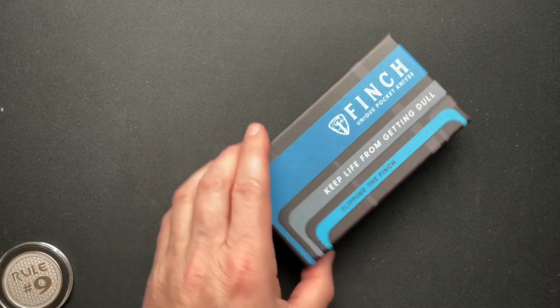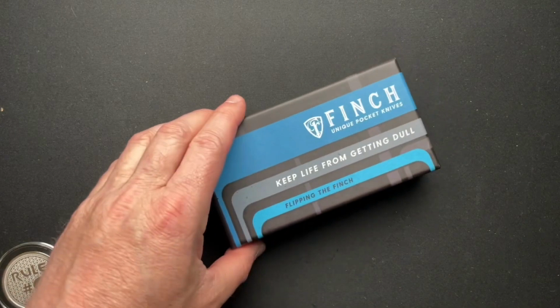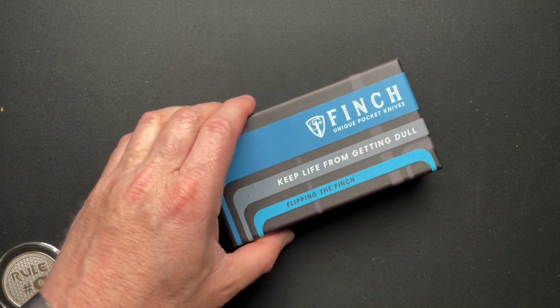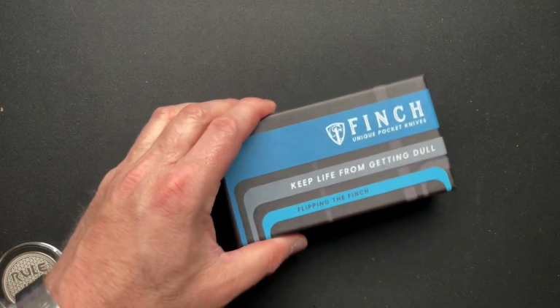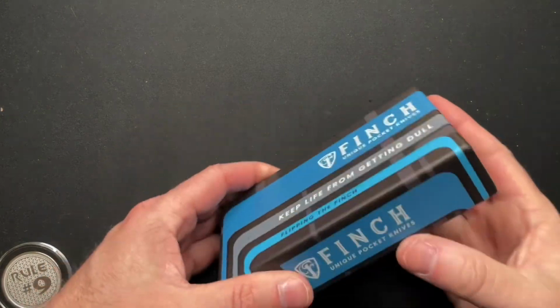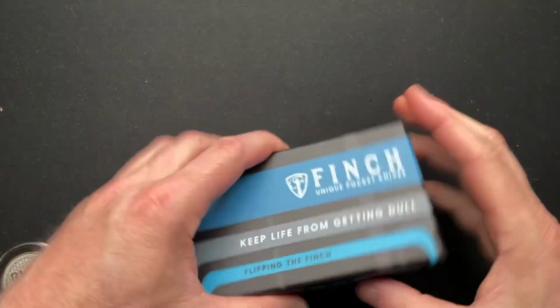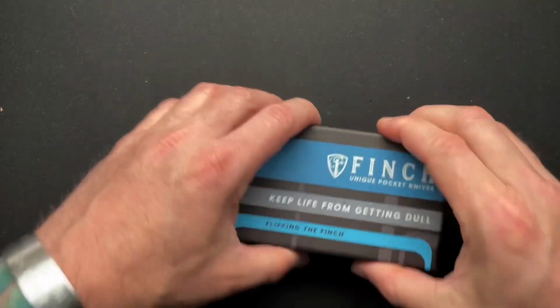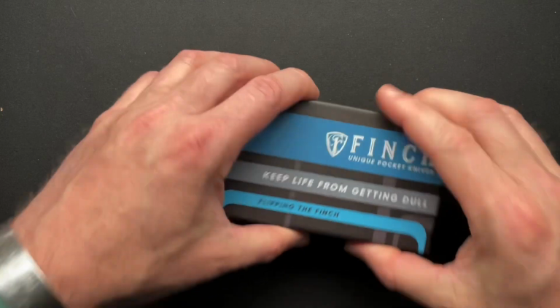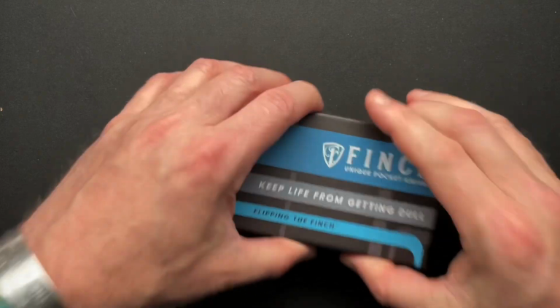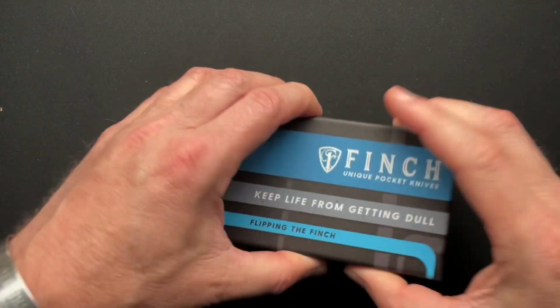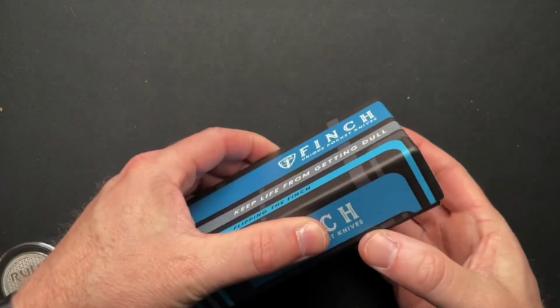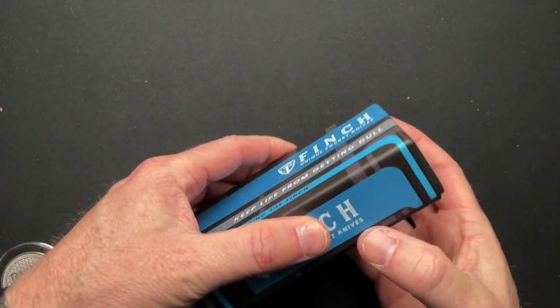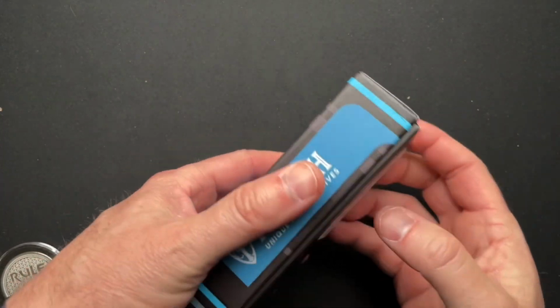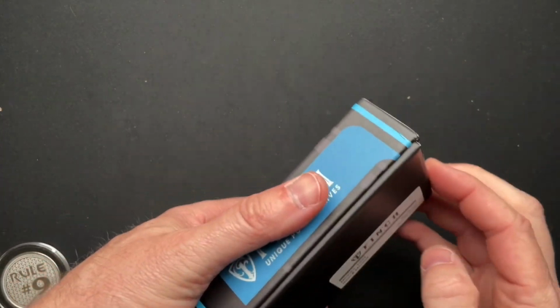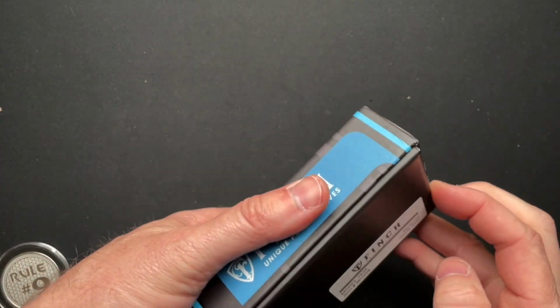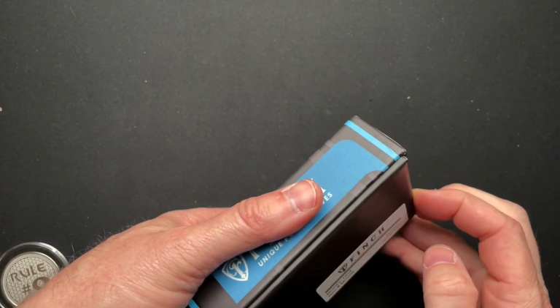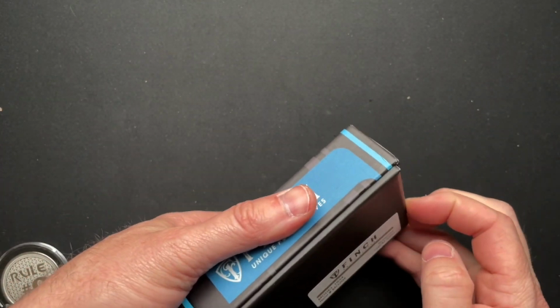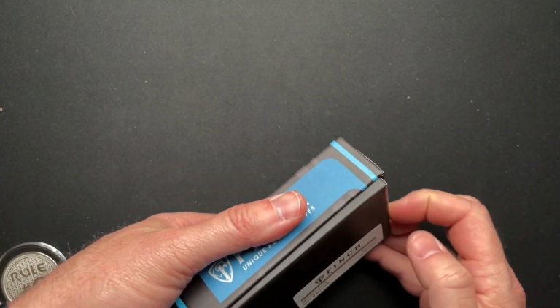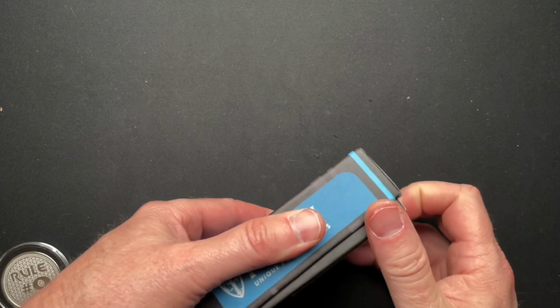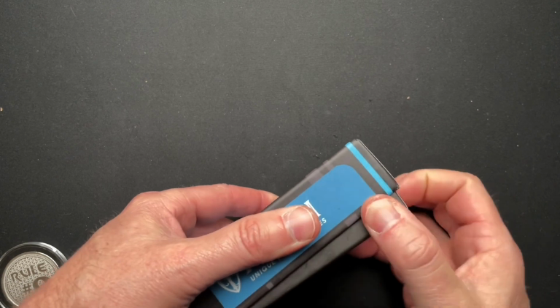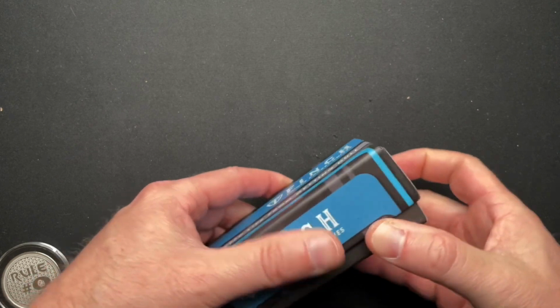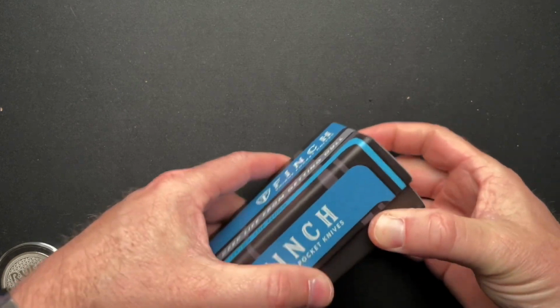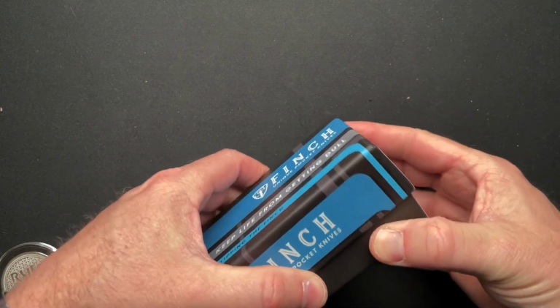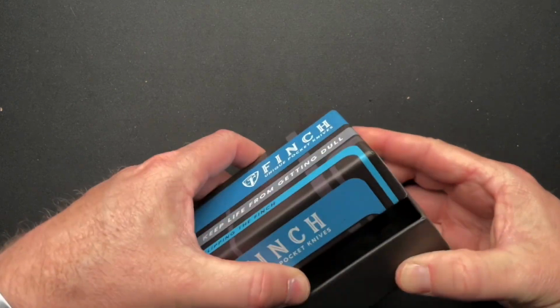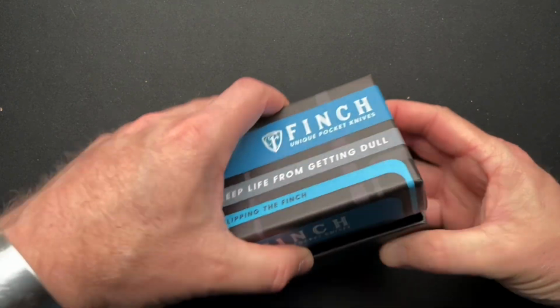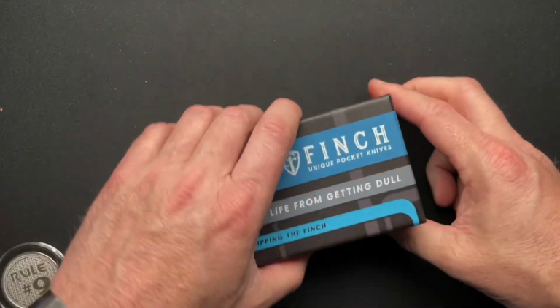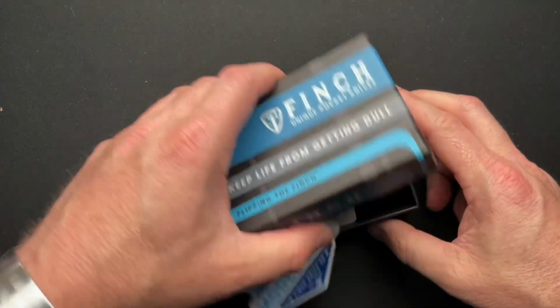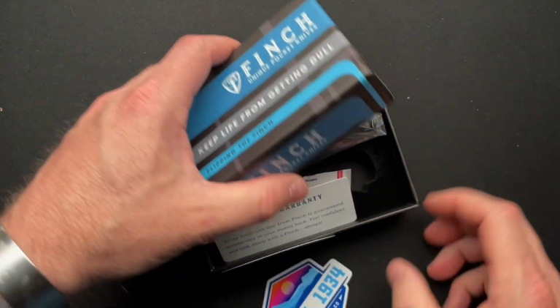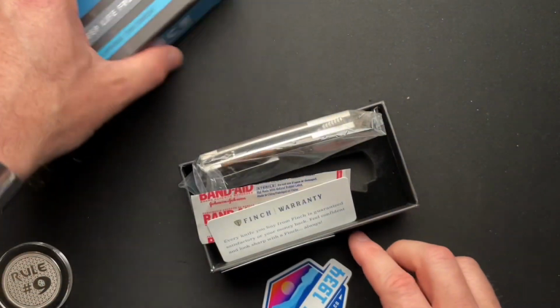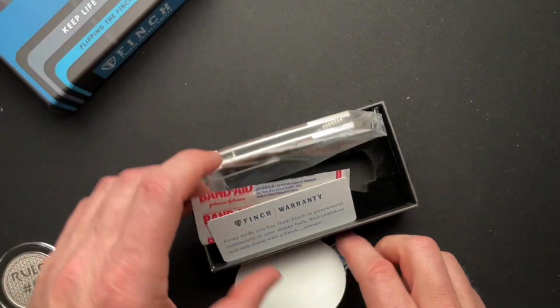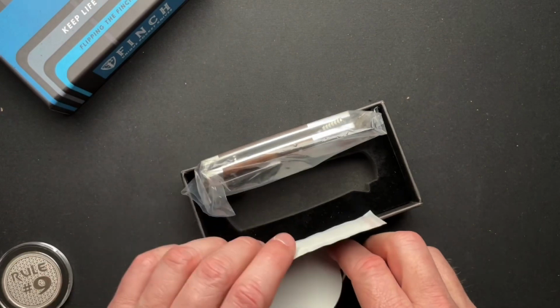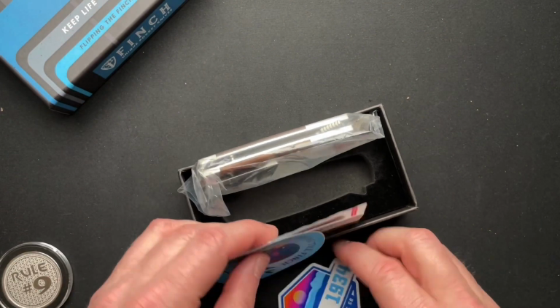I don't remember exactly what it was now, because he sent it a couple days ago. But it's a new Finch knife that looked cool. He posted a picture of it somewhere and I saw it, and it came with a bunch of stuff.